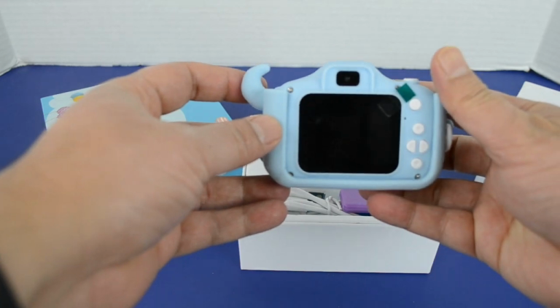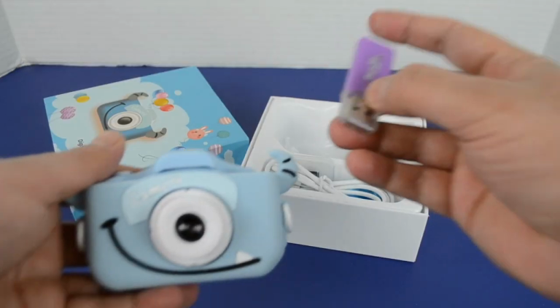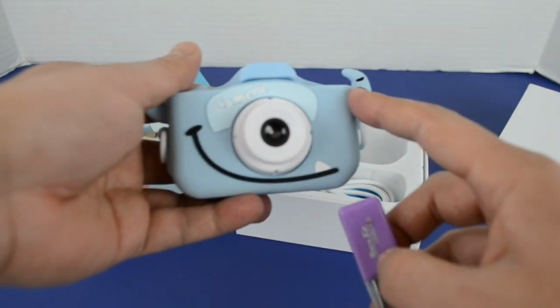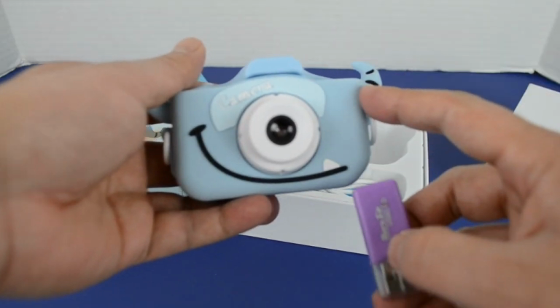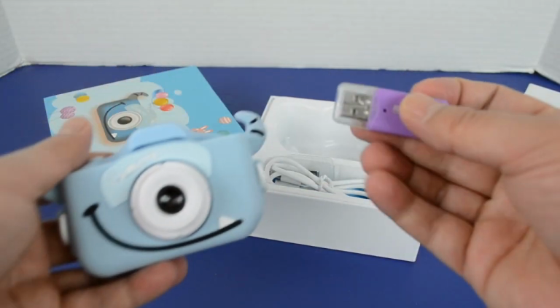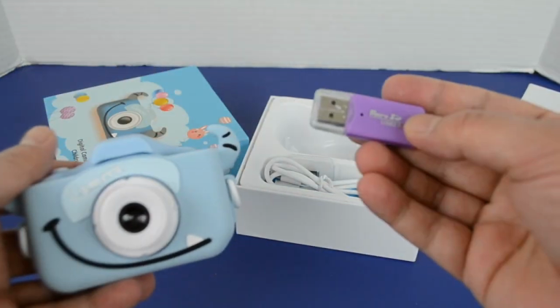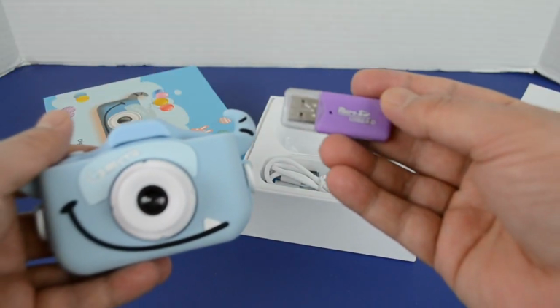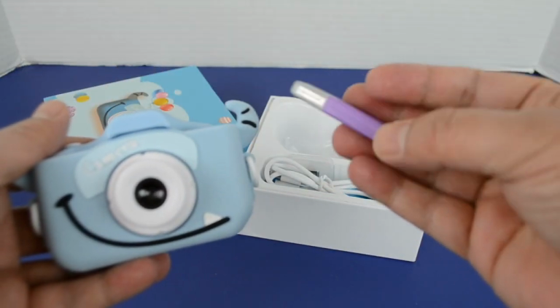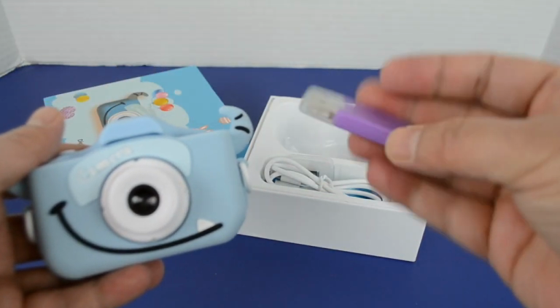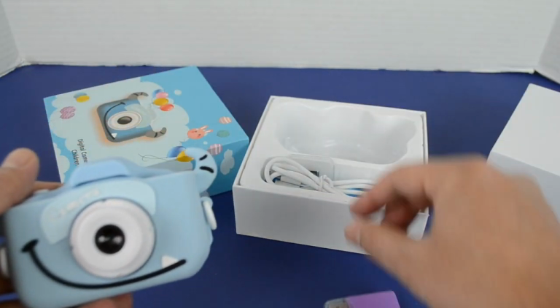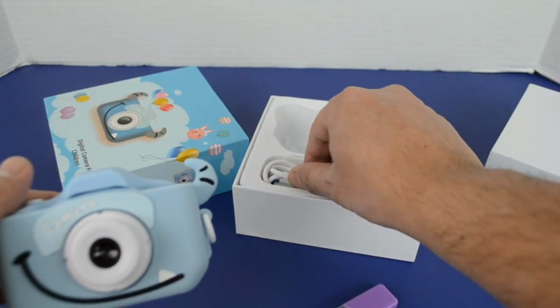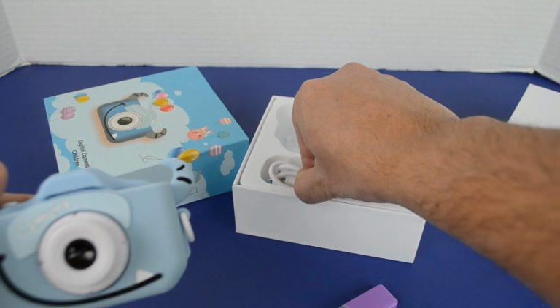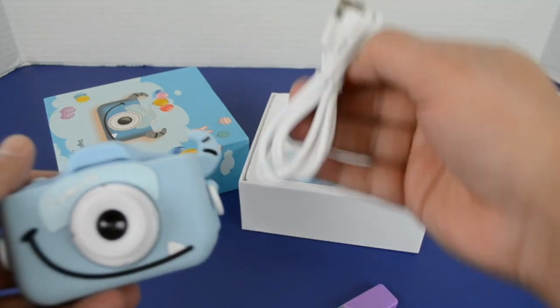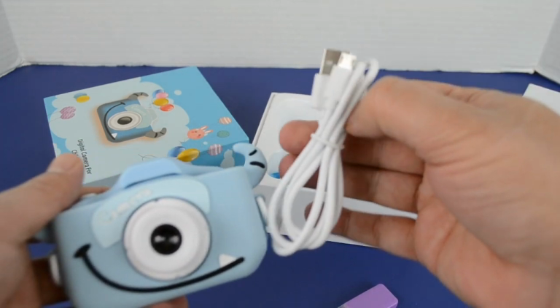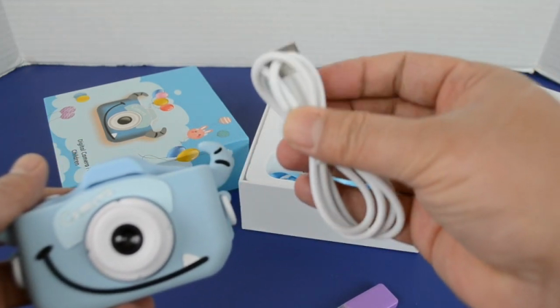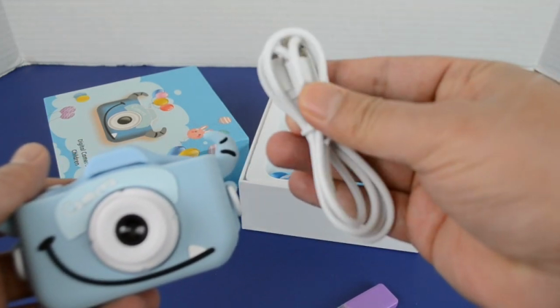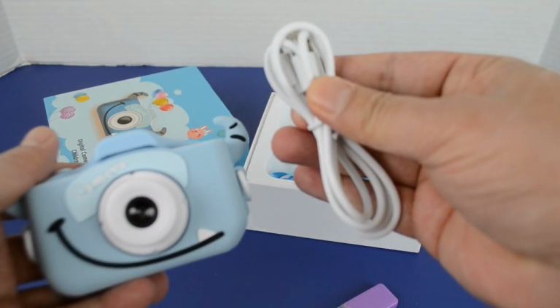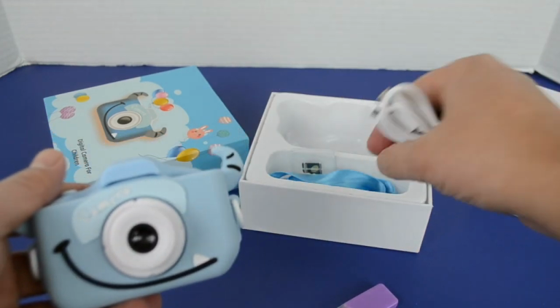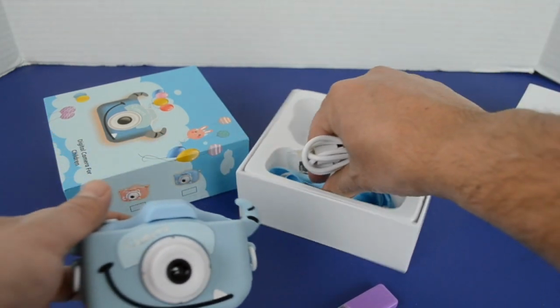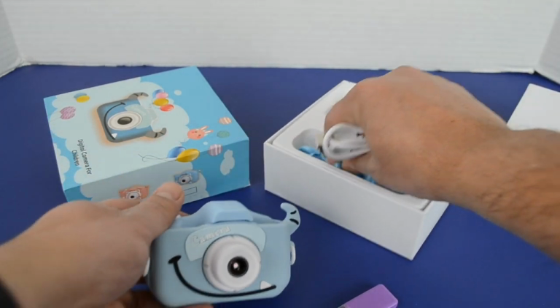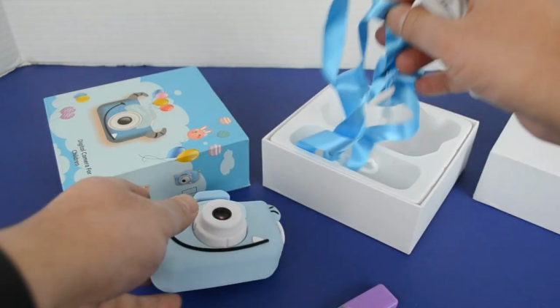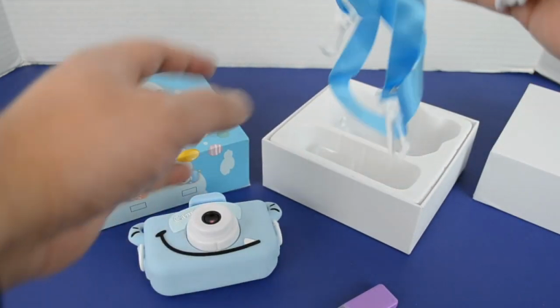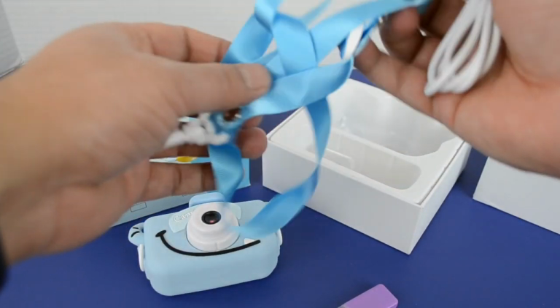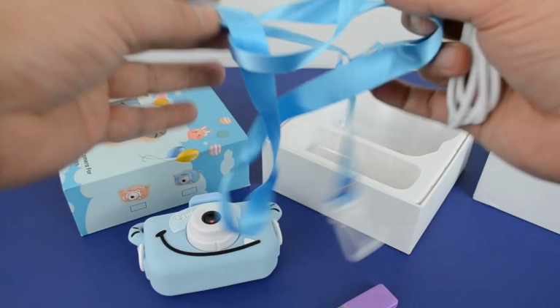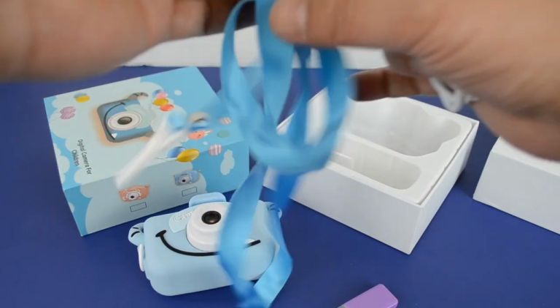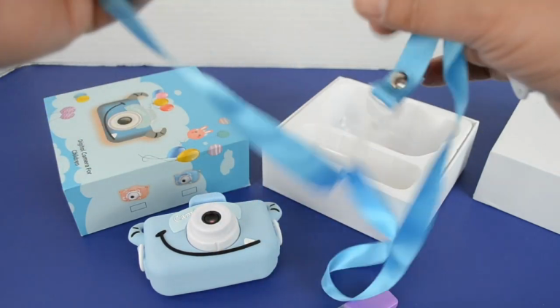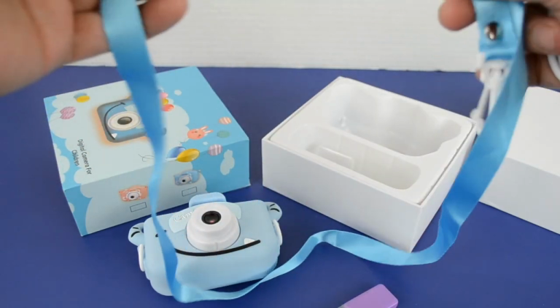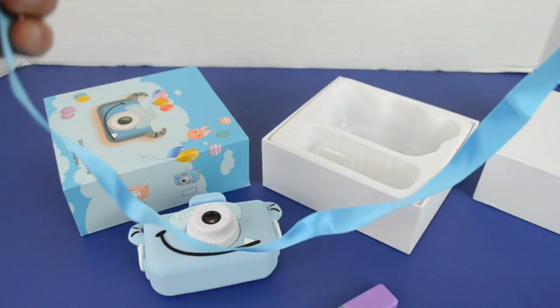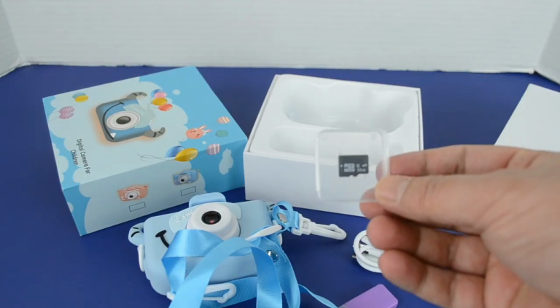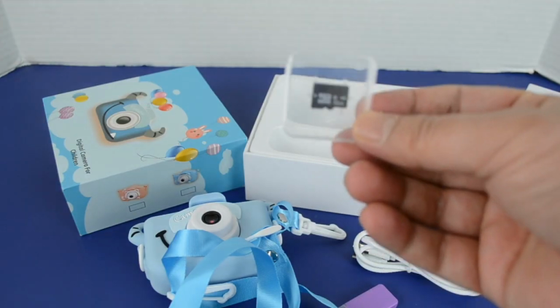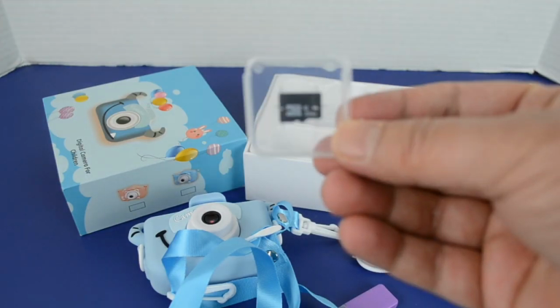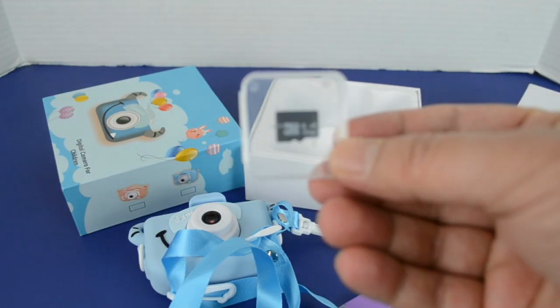So here's our camera itself, USB drive, our standard Android charger. This is to hold the camera and here's our micro SD card.